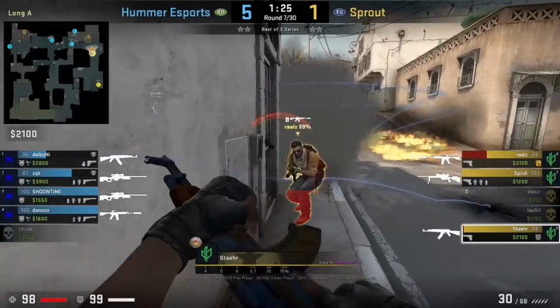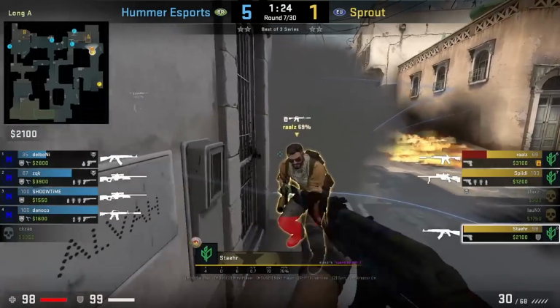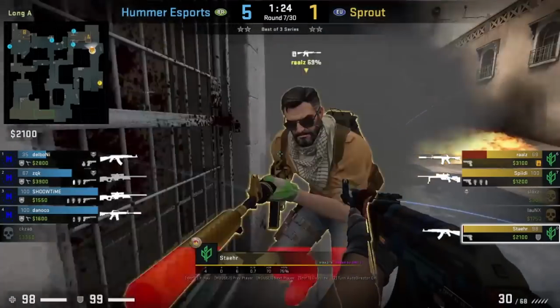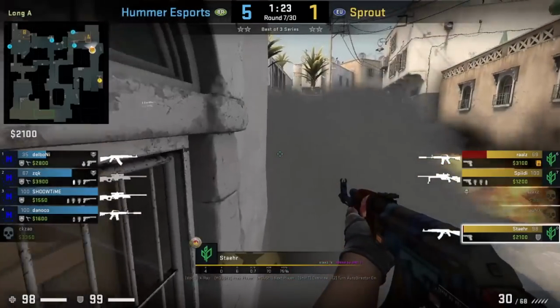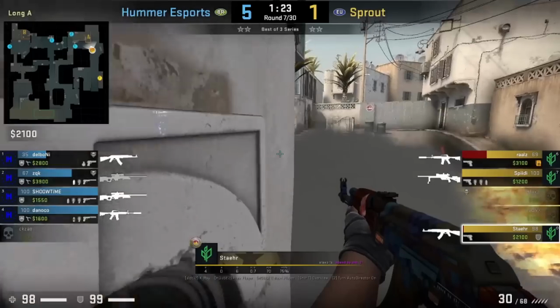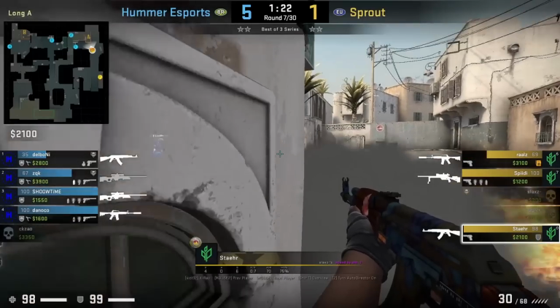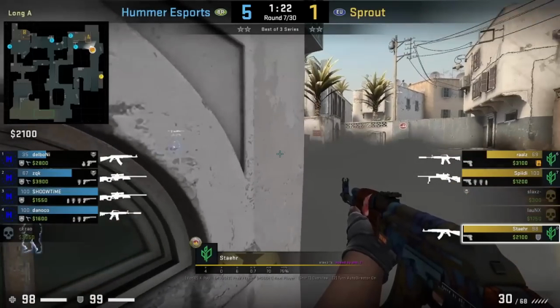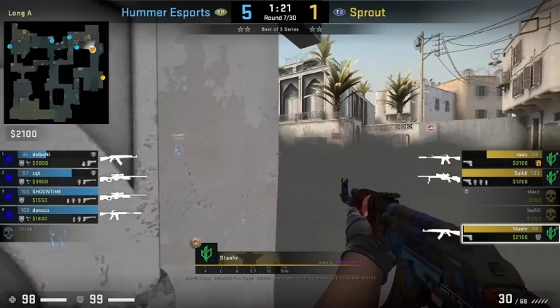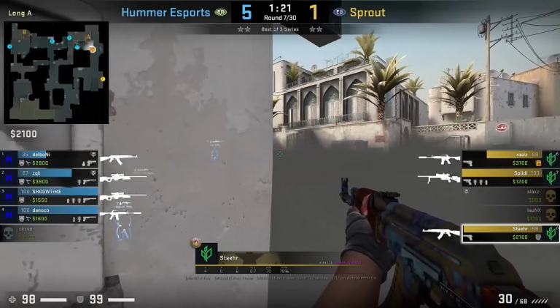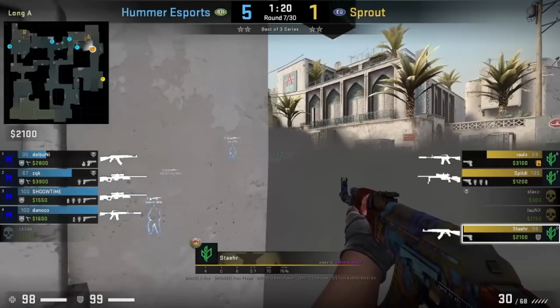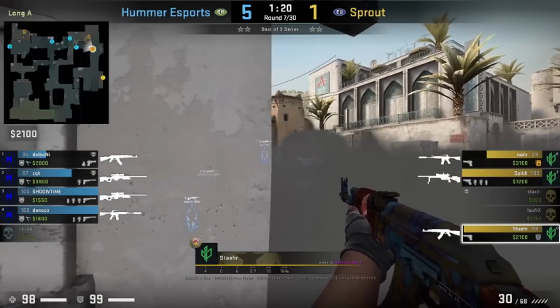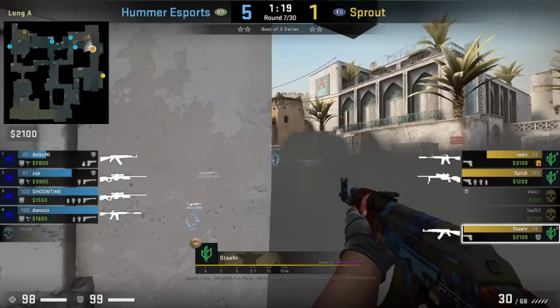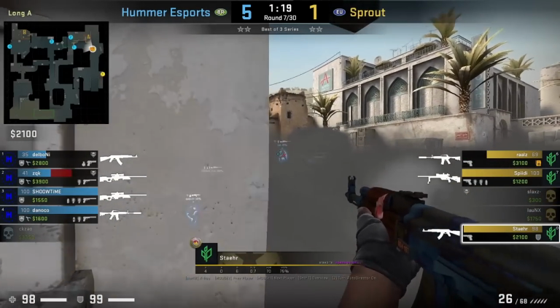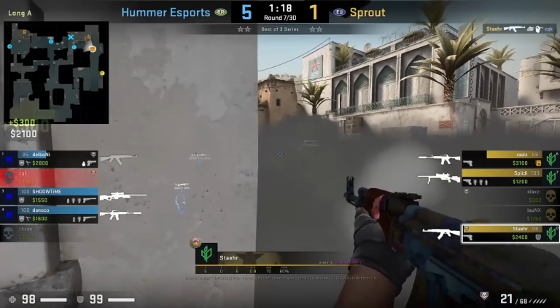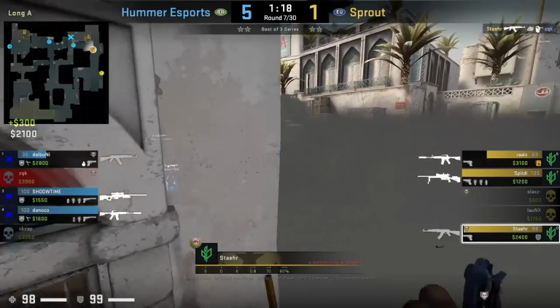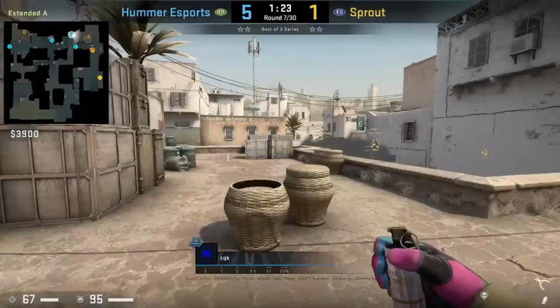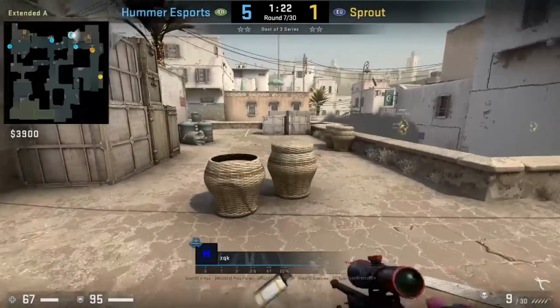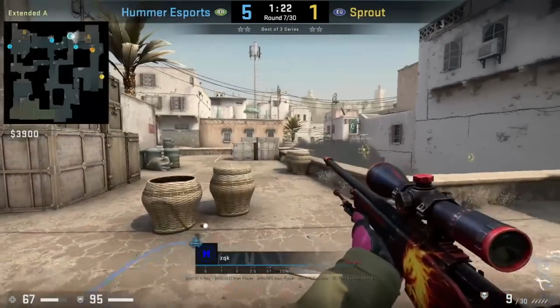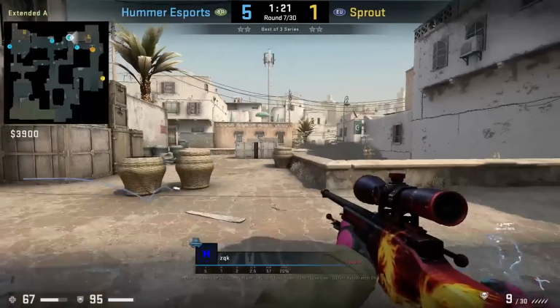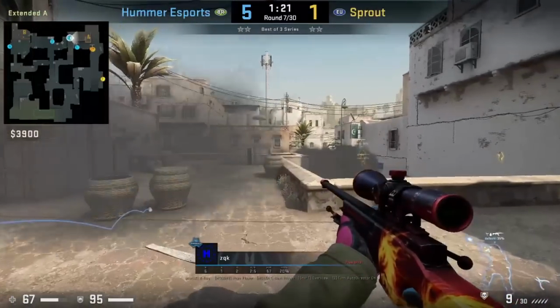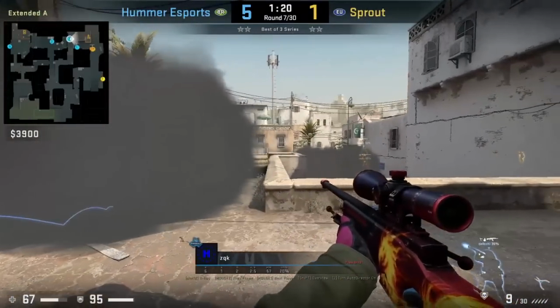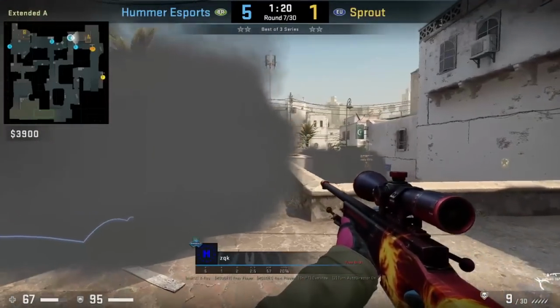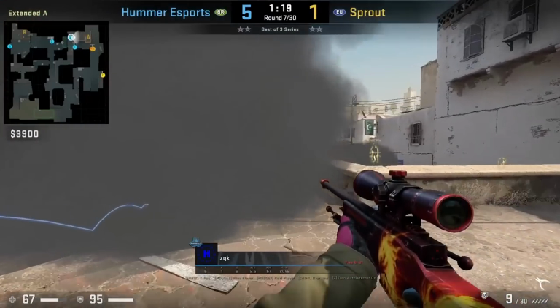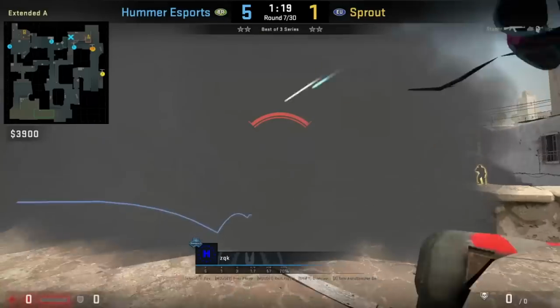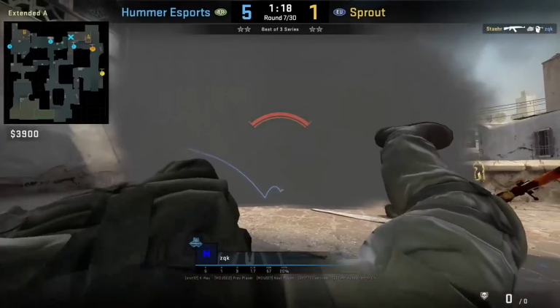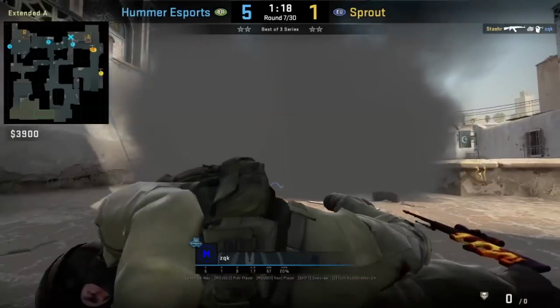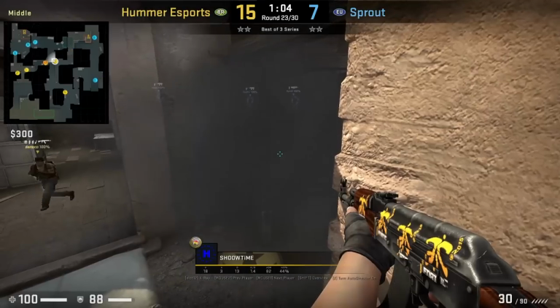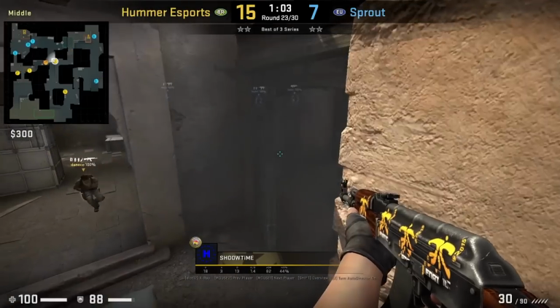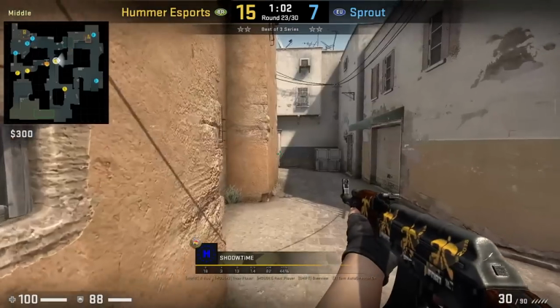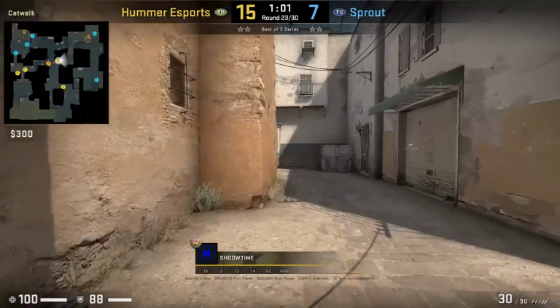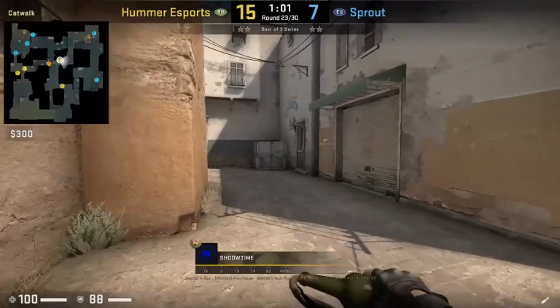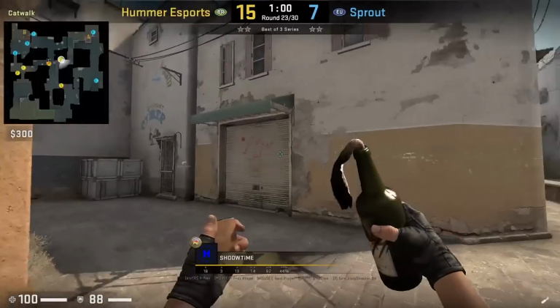Sprout throws cross smokes and before they advance, they're going to boost at the corner to see over the smokes, which Stare finds and kills CQK who was not expecting the boost — he was focused on the cross to ramp.